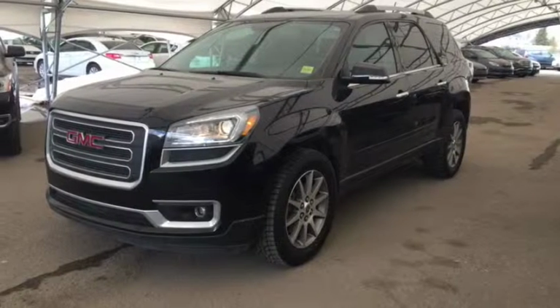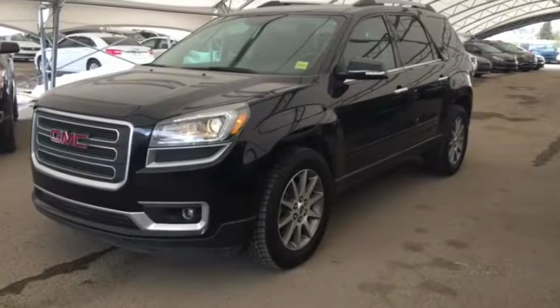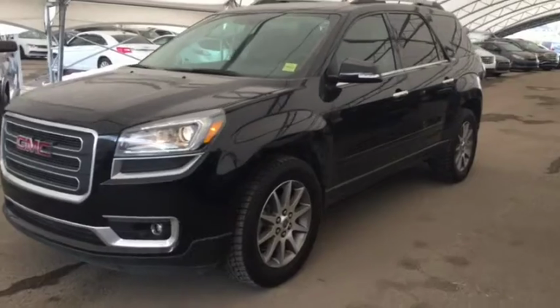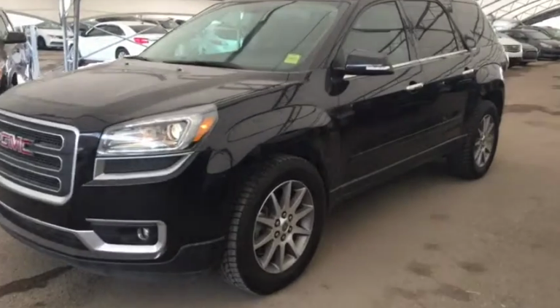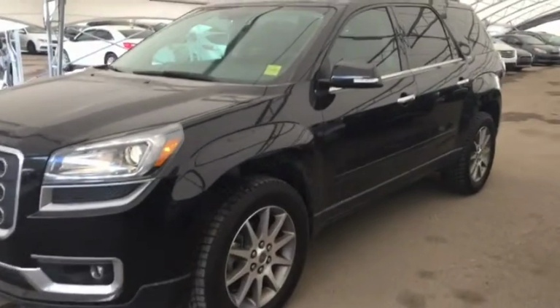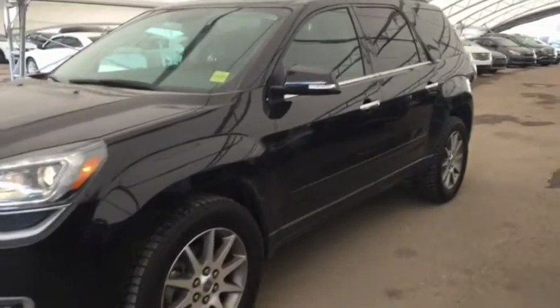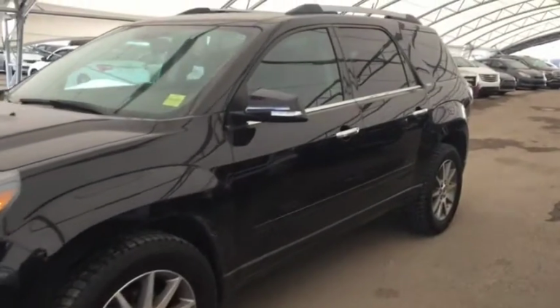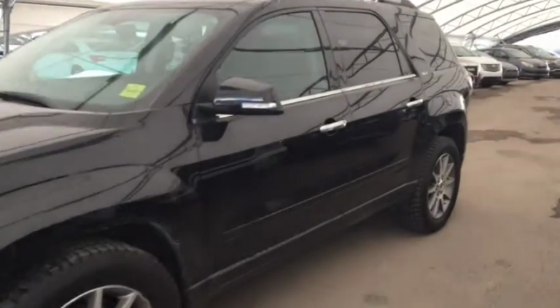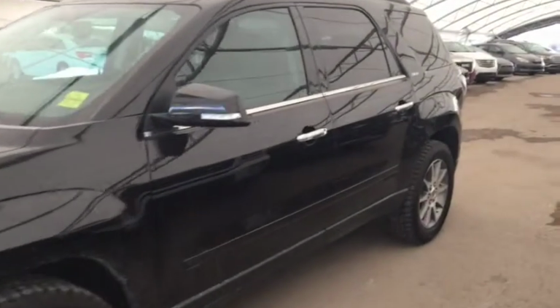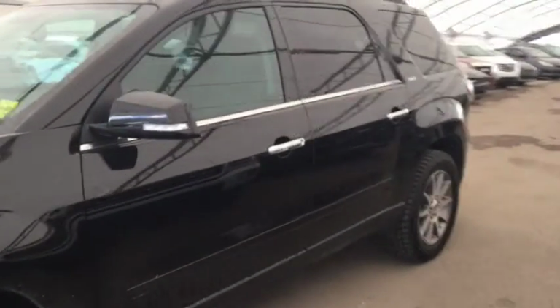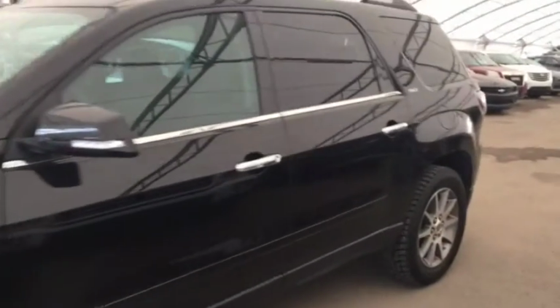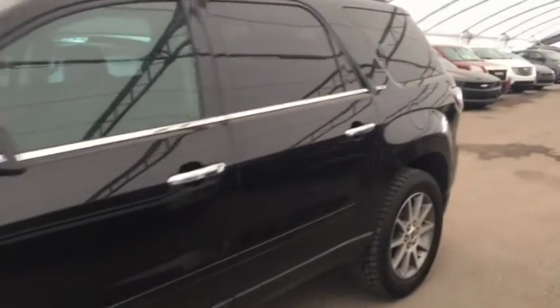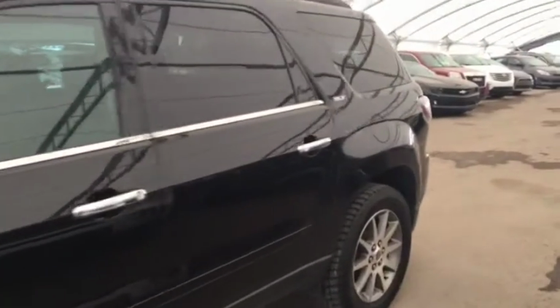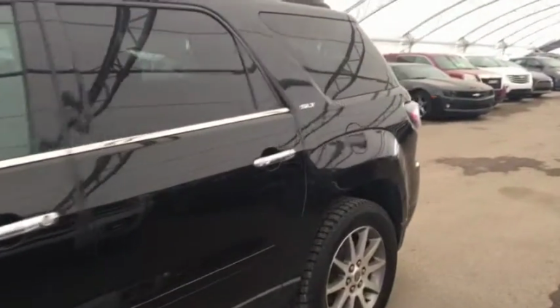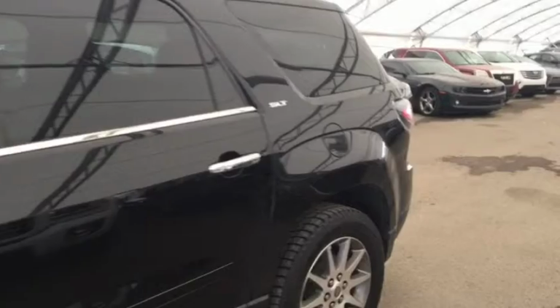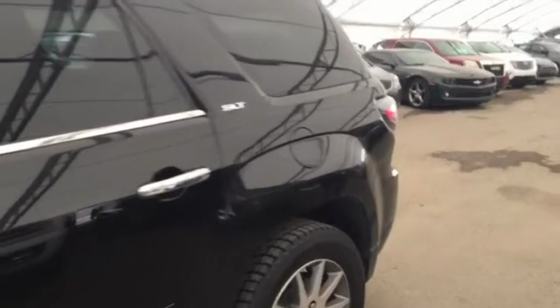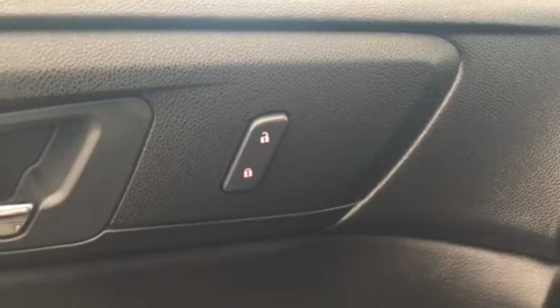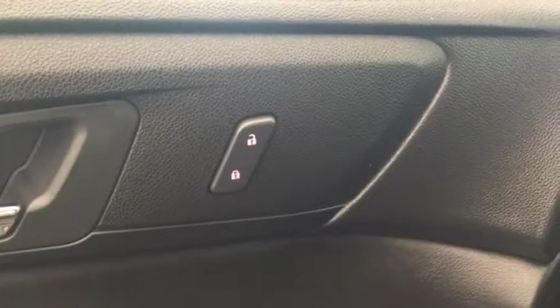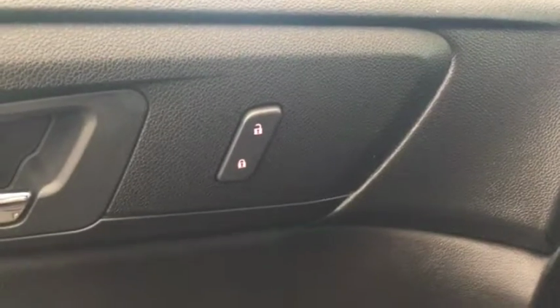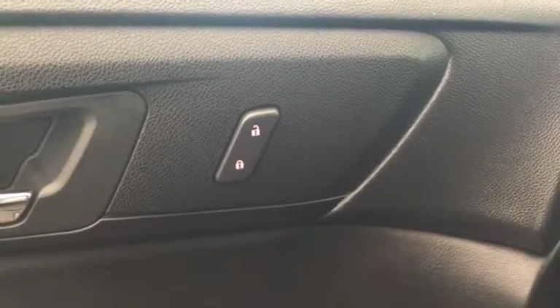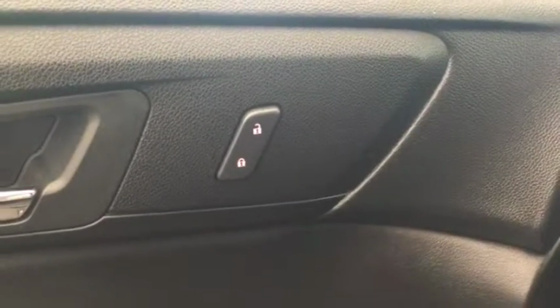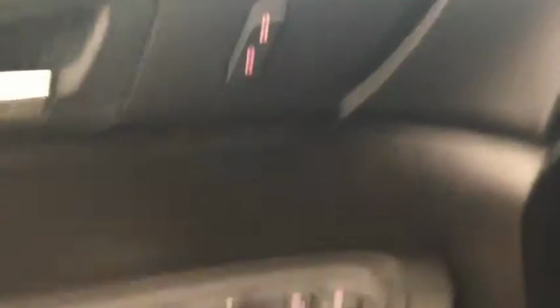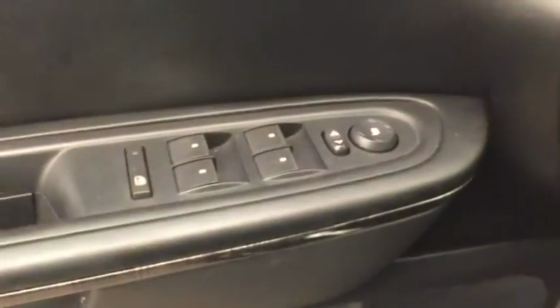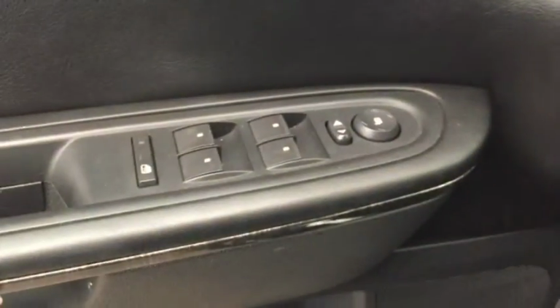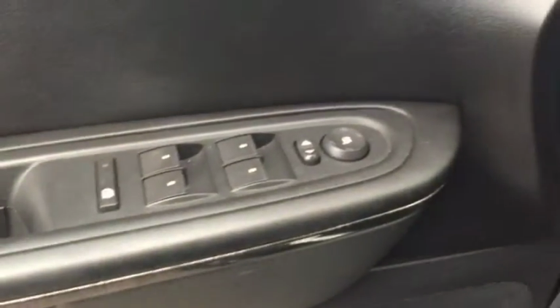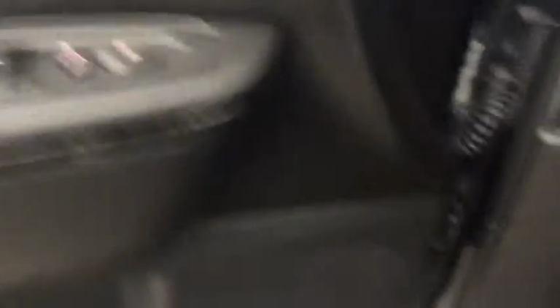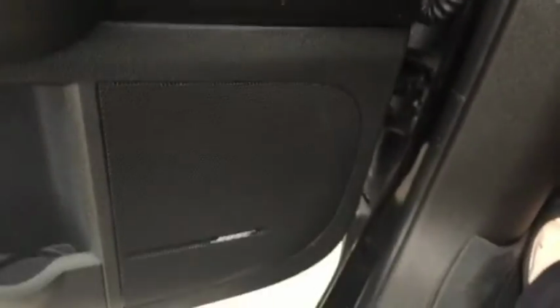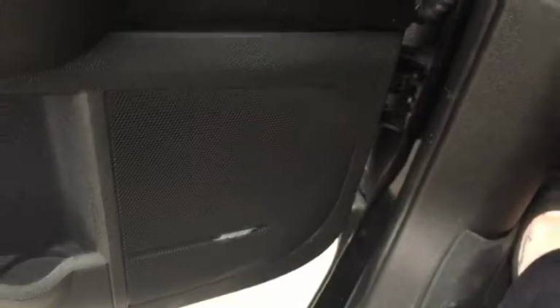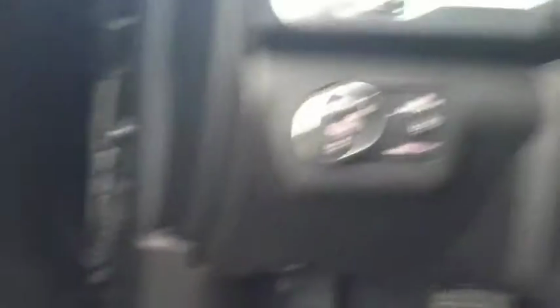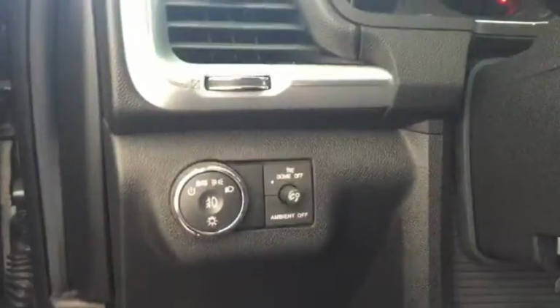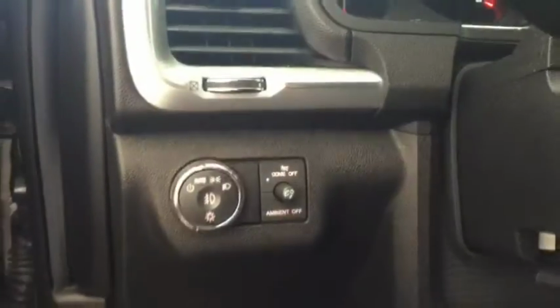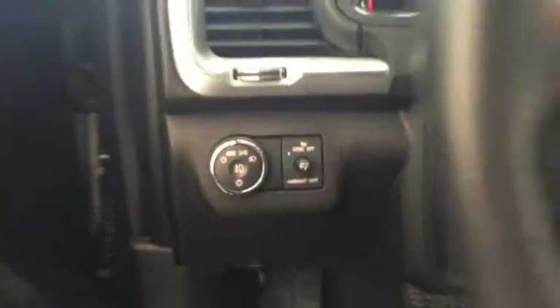Welcome to Davis Chevrolet. This is a pre-owned 2016 GMC Acadia in the color black. Some features include power locks, power windows, power mirrors, Bose audio, and automatic headlights.